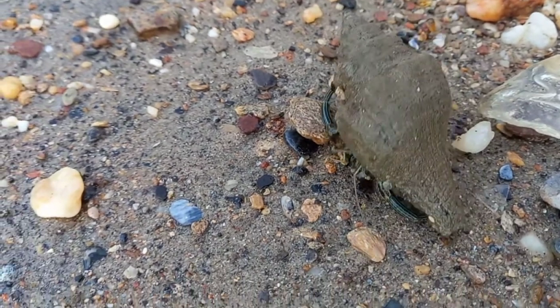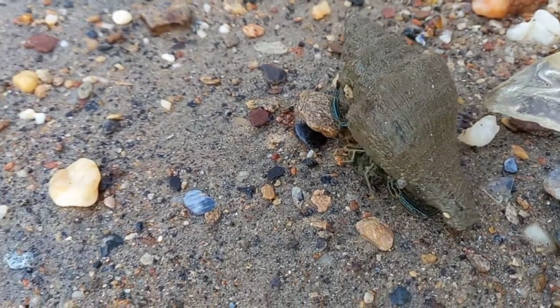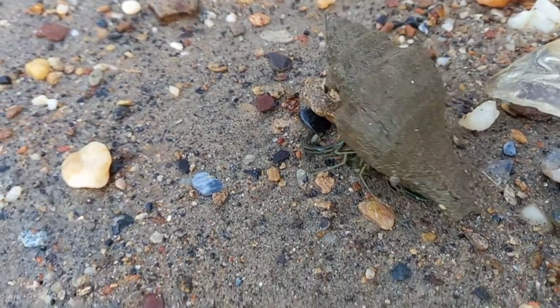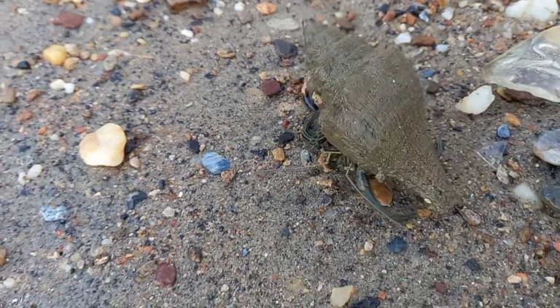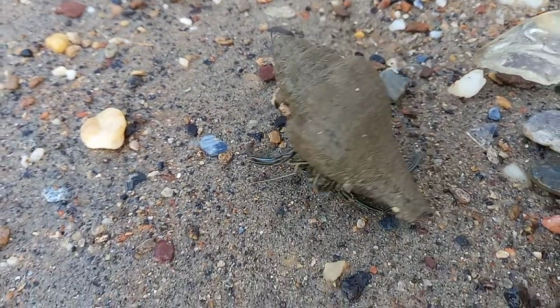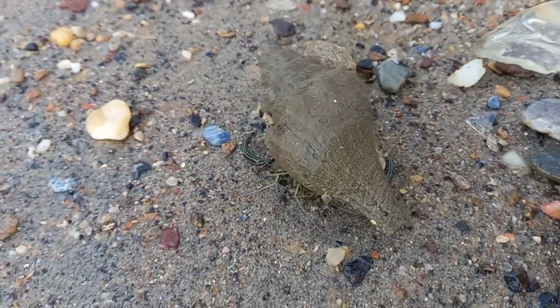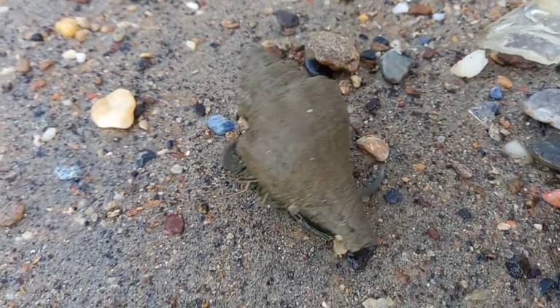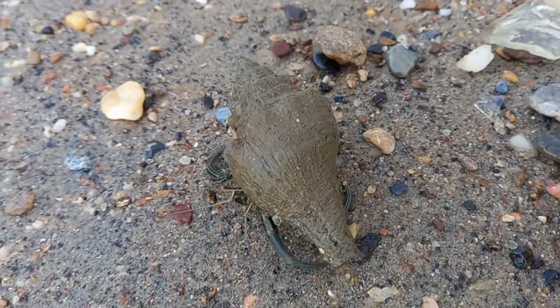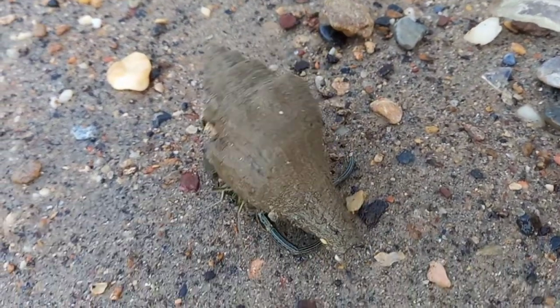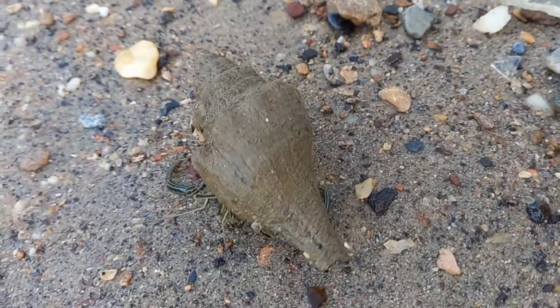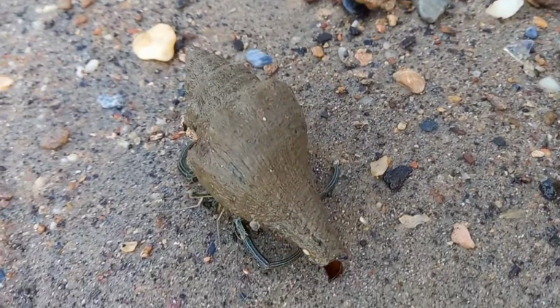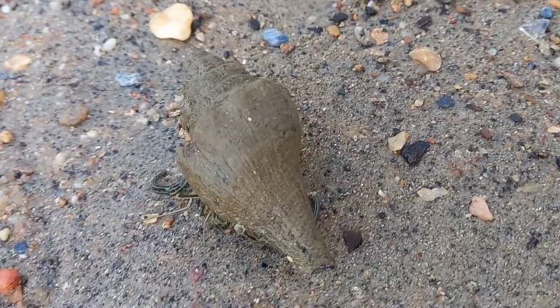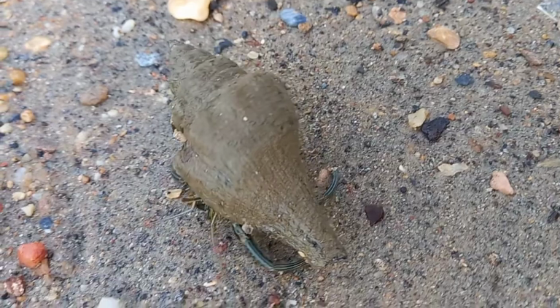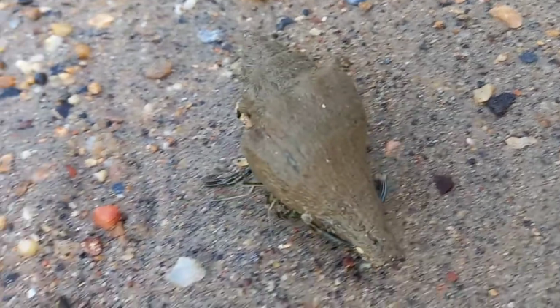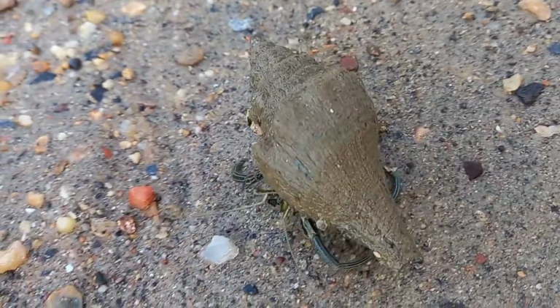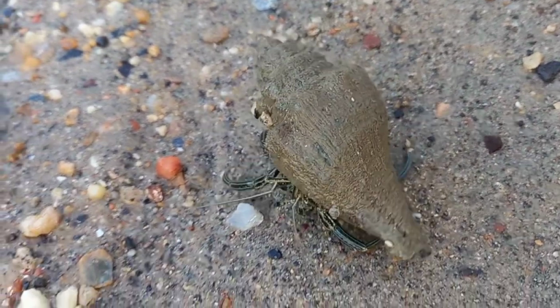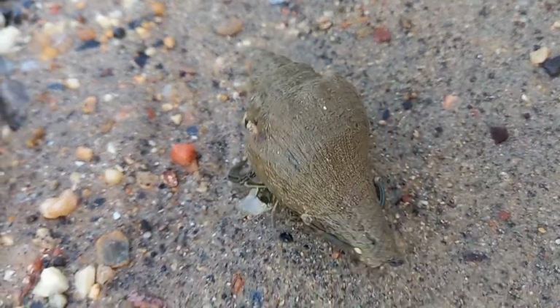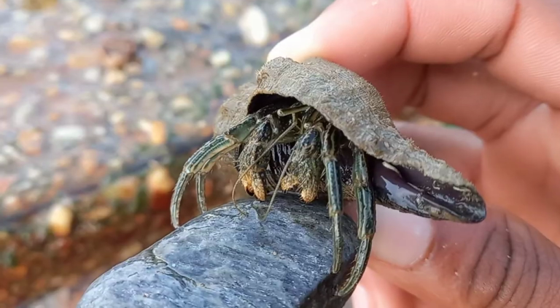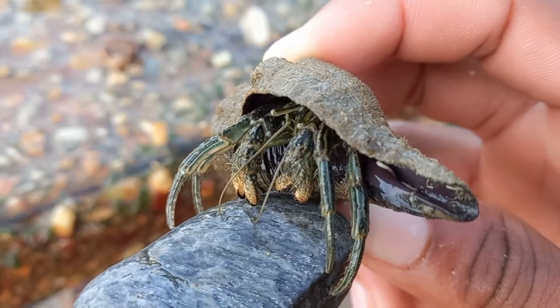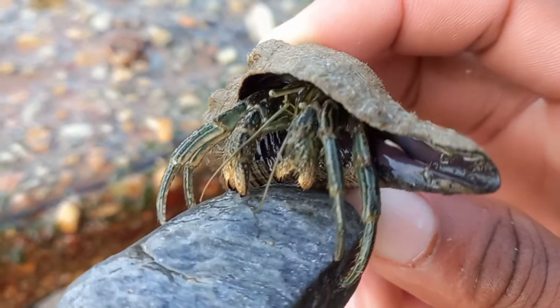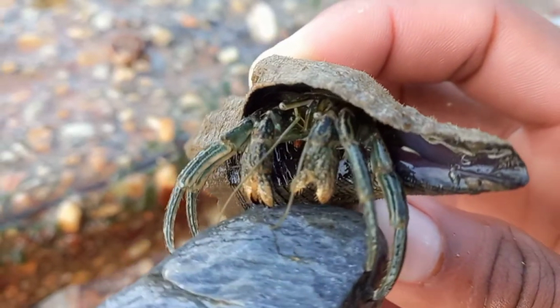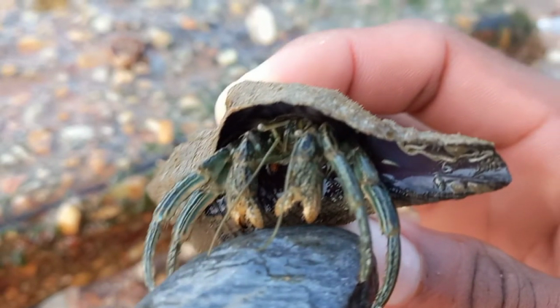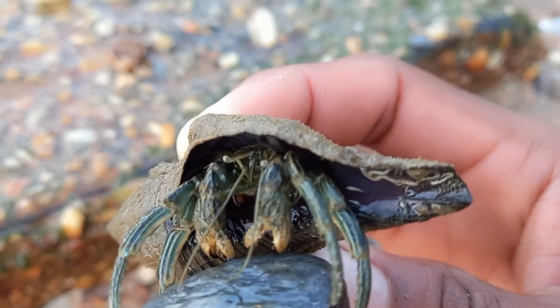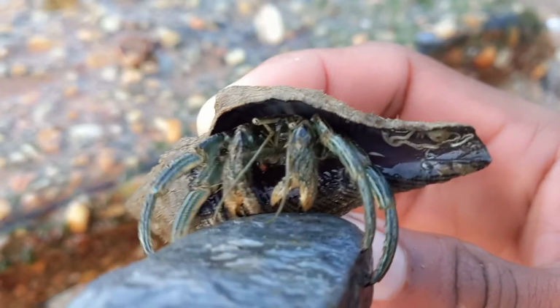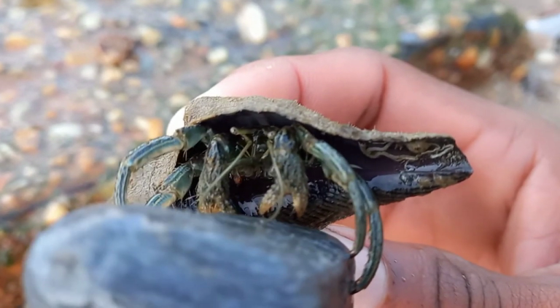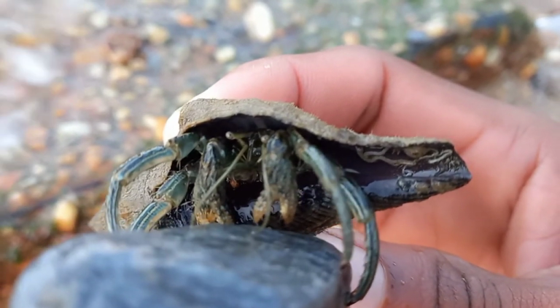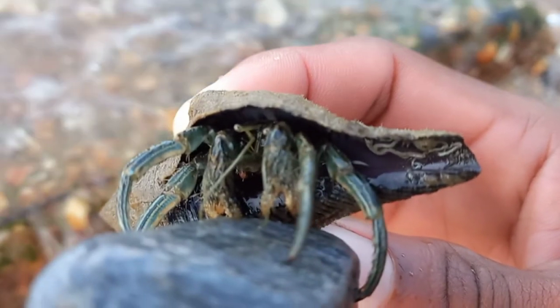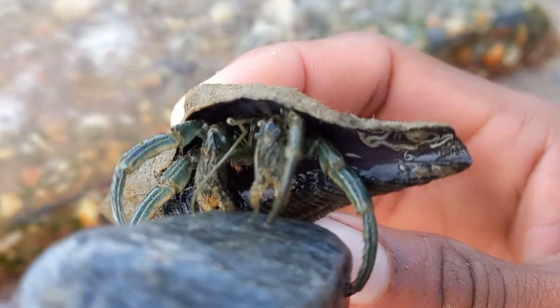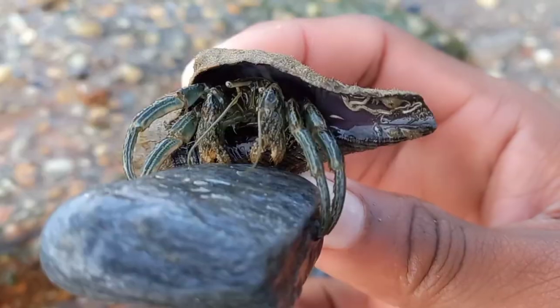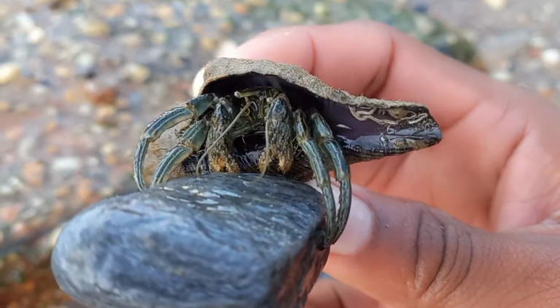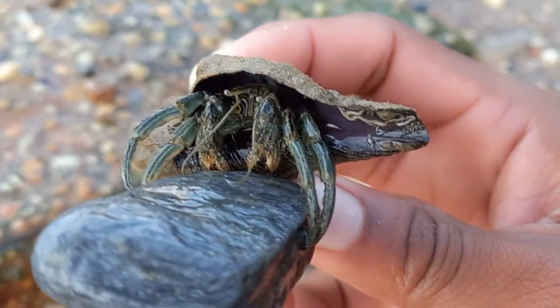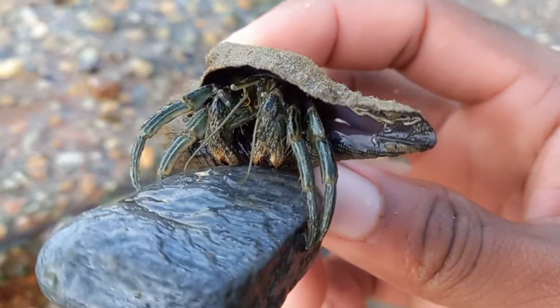The thin striped hermit crab lays a couple thousand eggs, which the females will brood for a couple of weeks before releasing them into the water as baby plankton-like larvae.